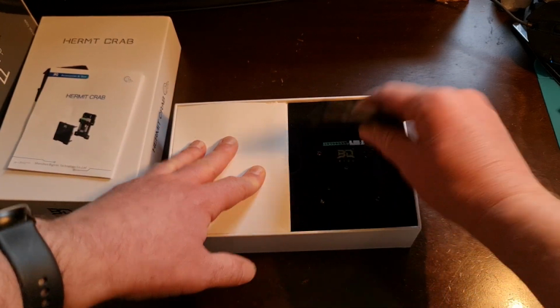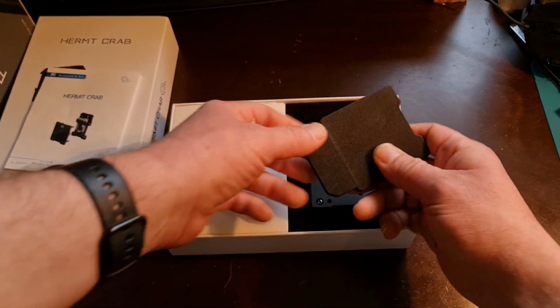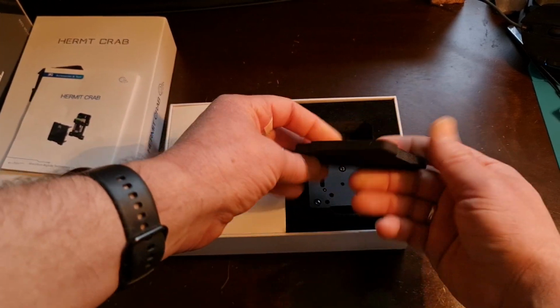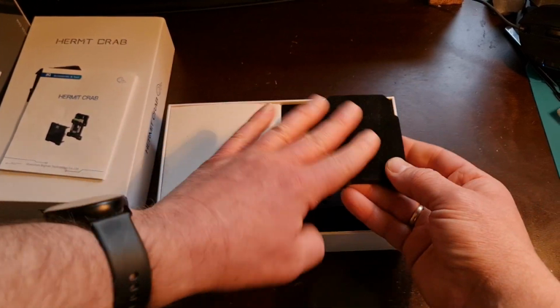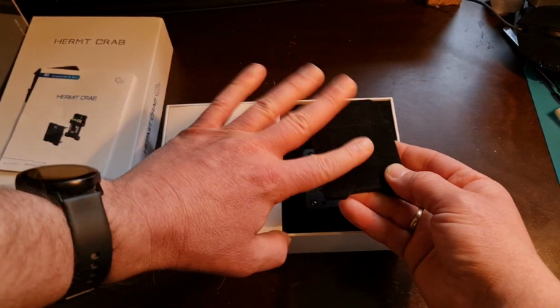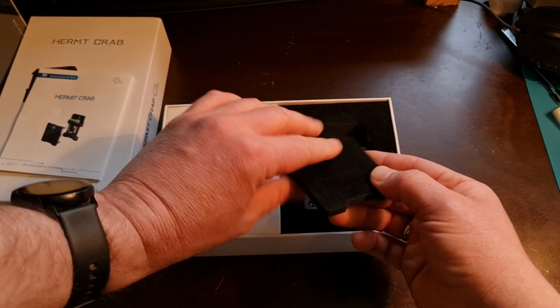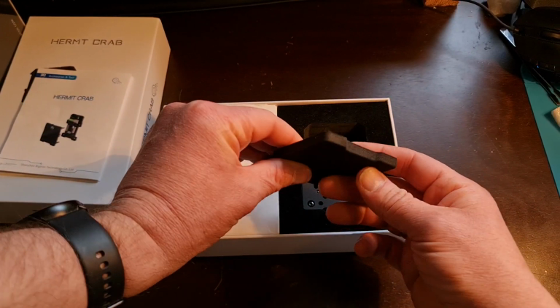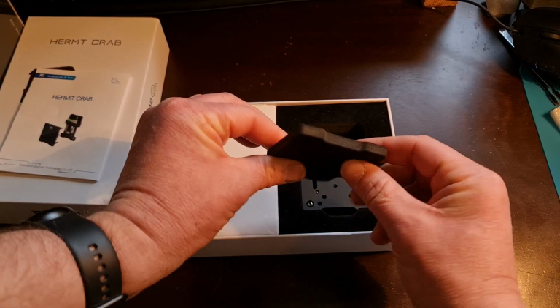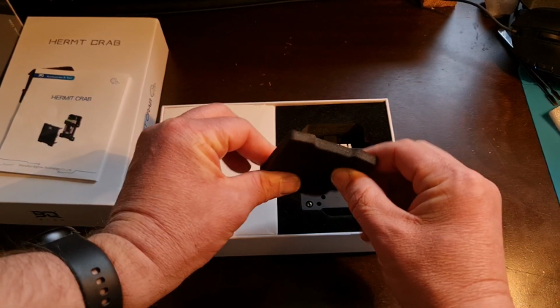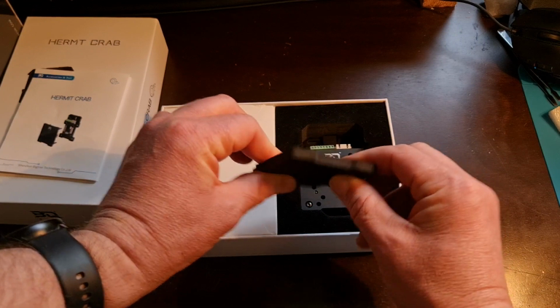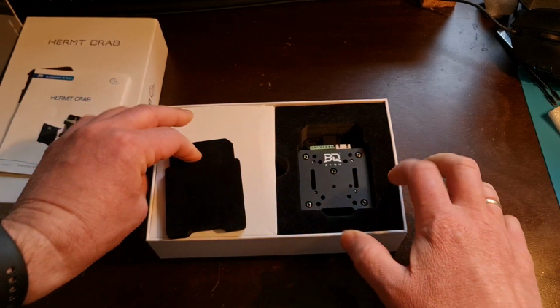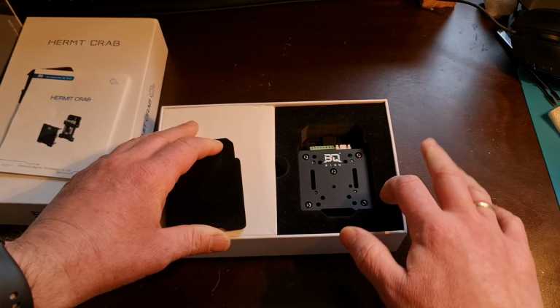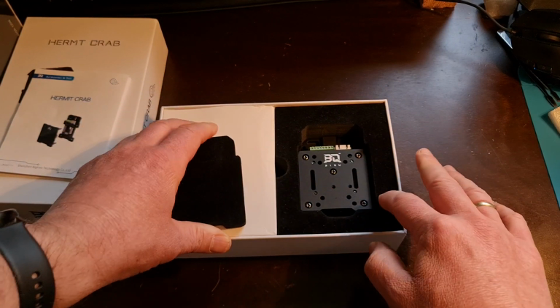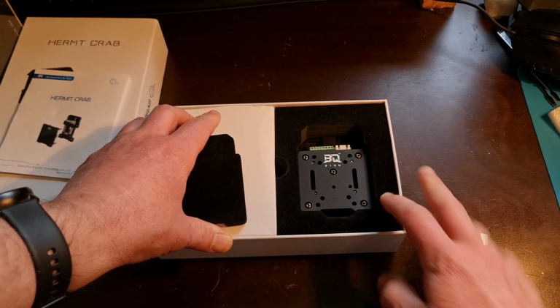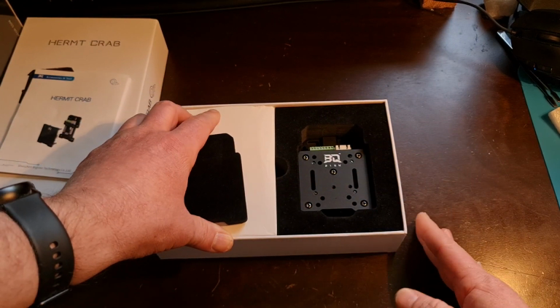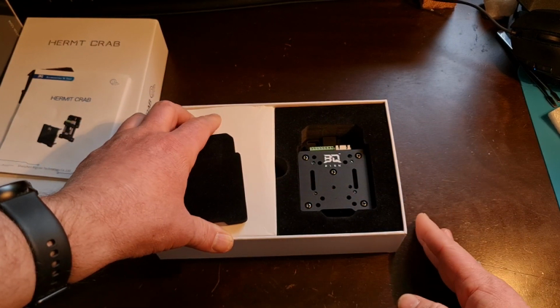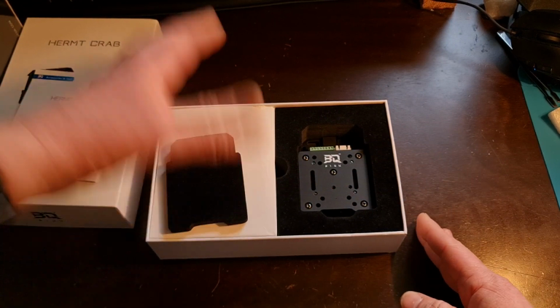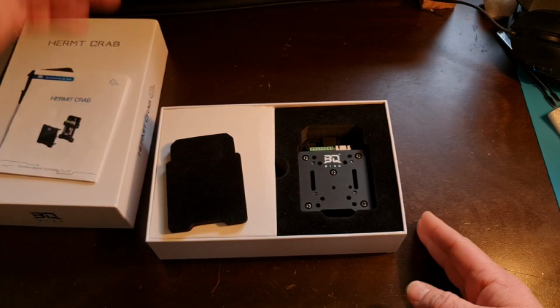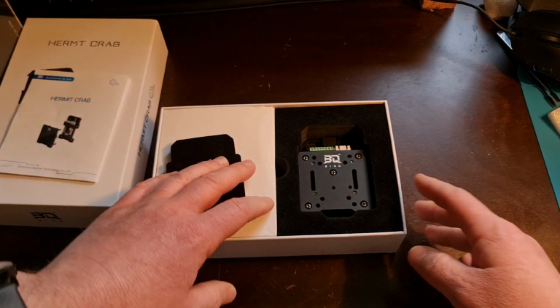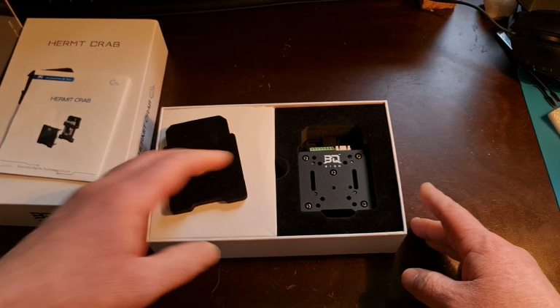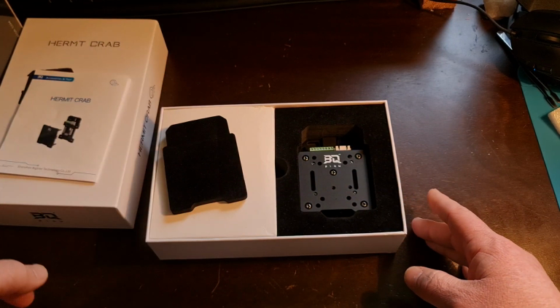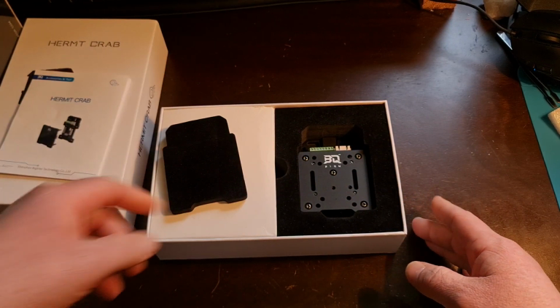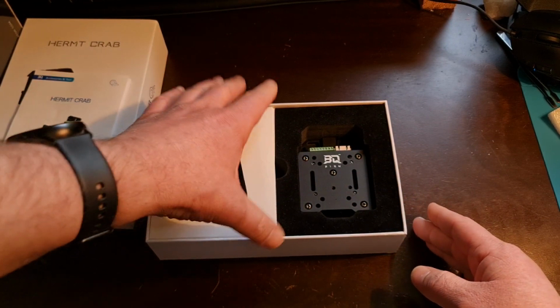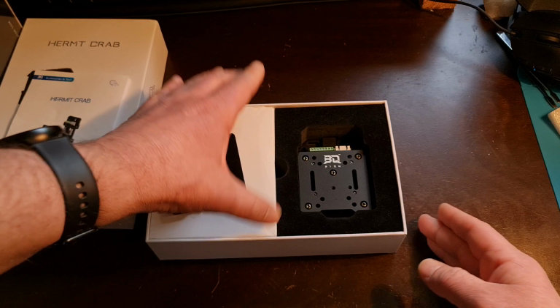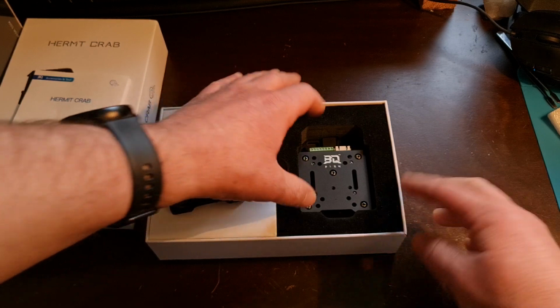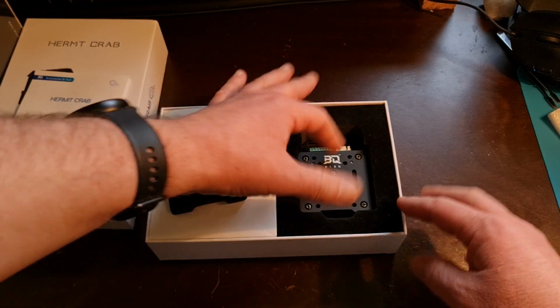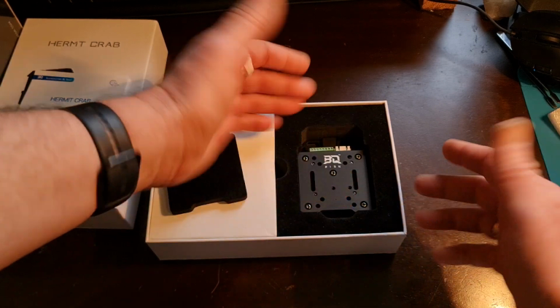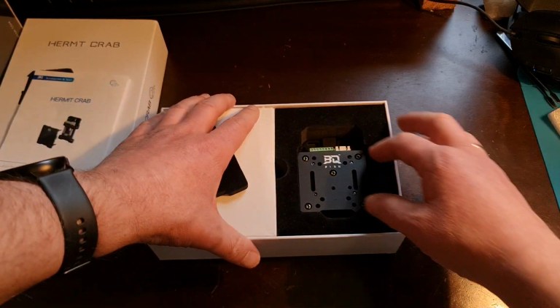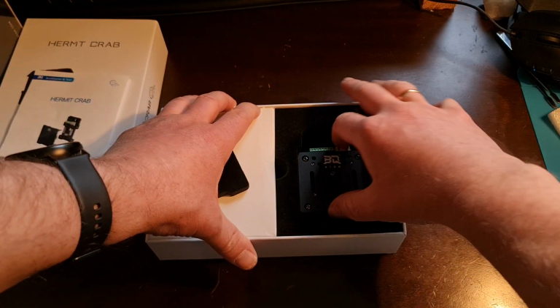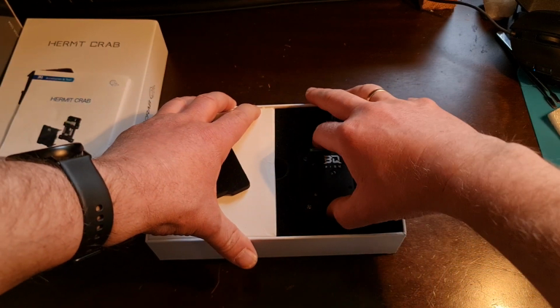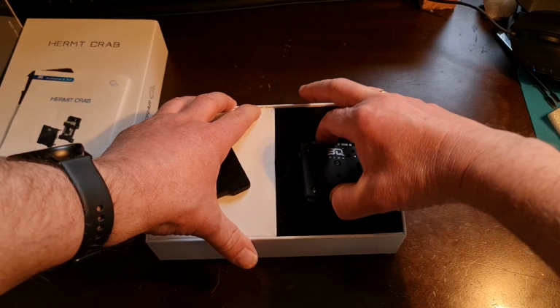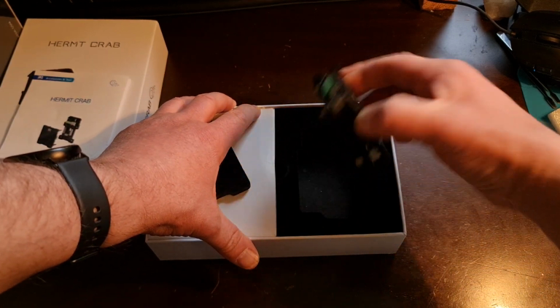The packaging is really nice. It's got a velvety material and very dense foam. So this thing's not going to get broken in shipping, even if they throw it around — my package came kind of damp, but the tool is safe.